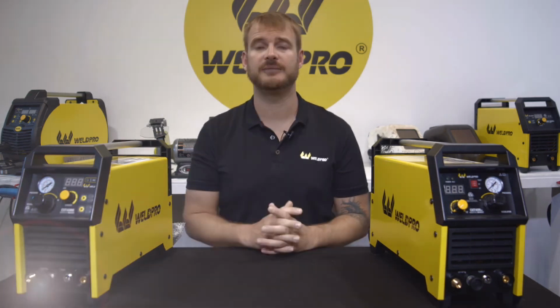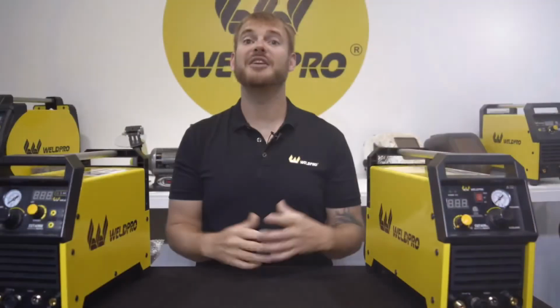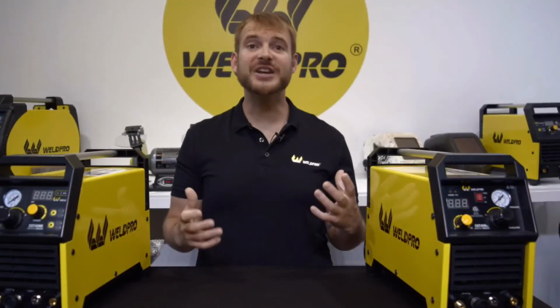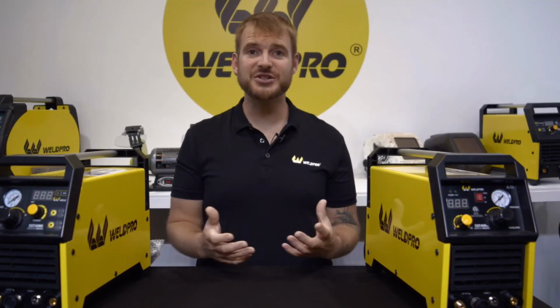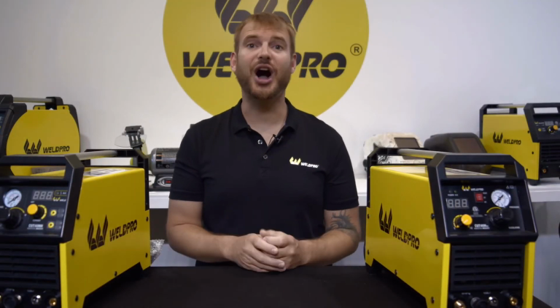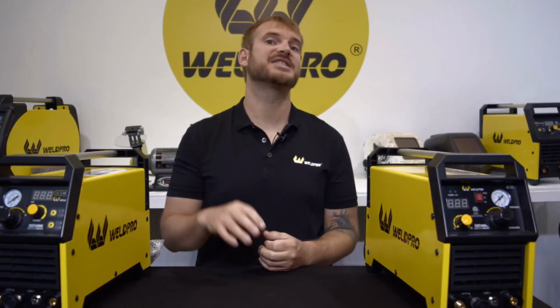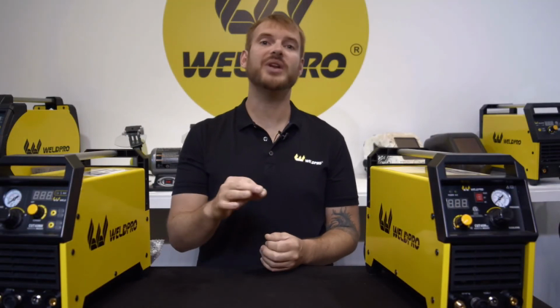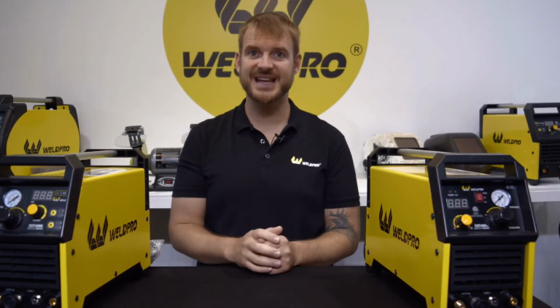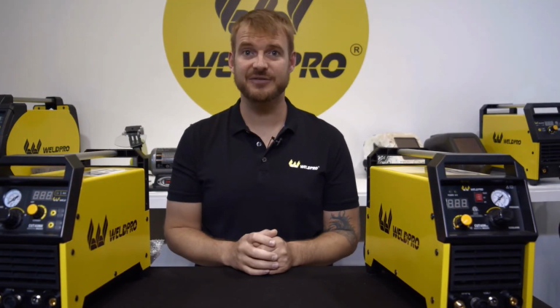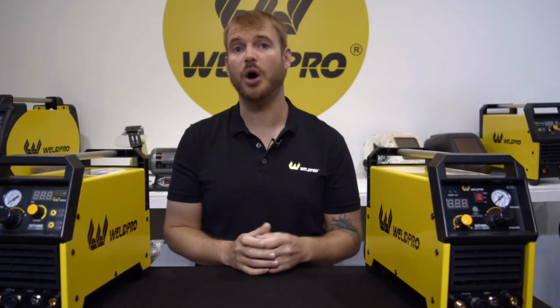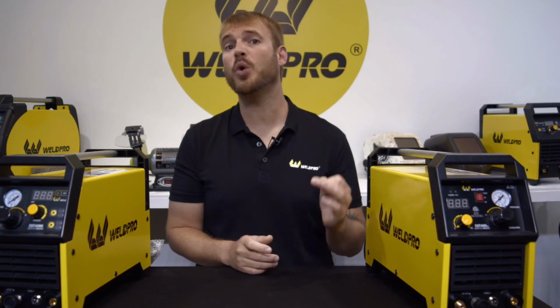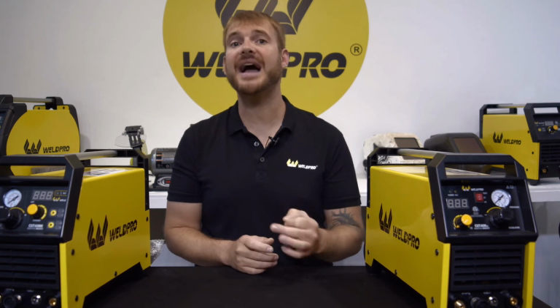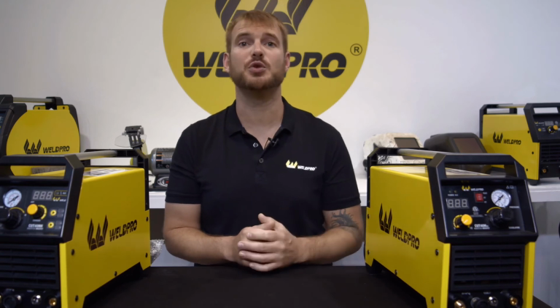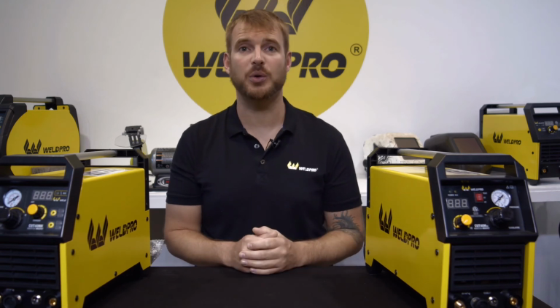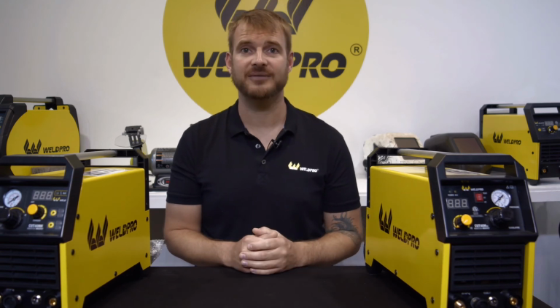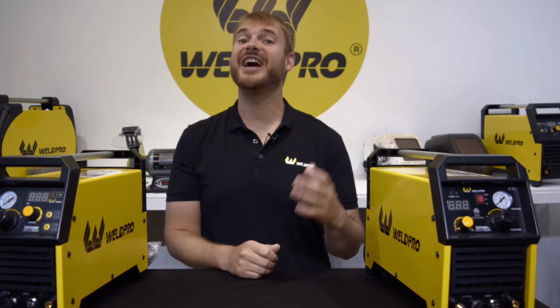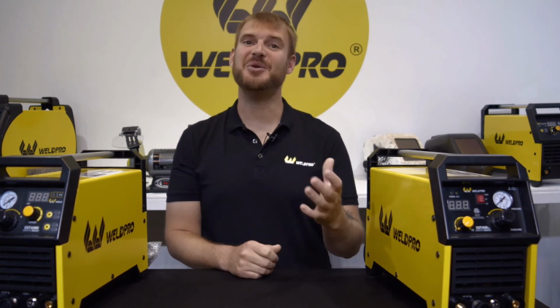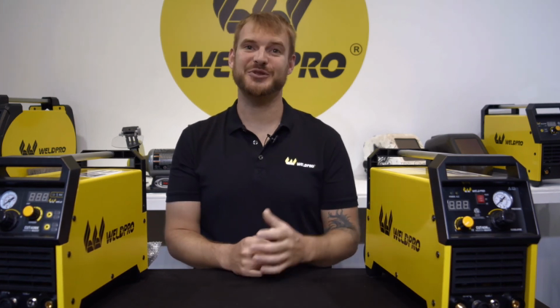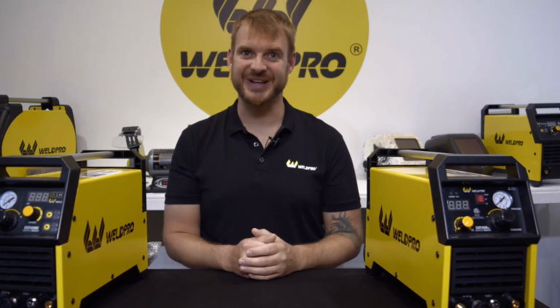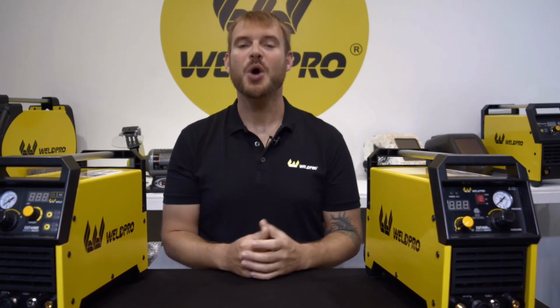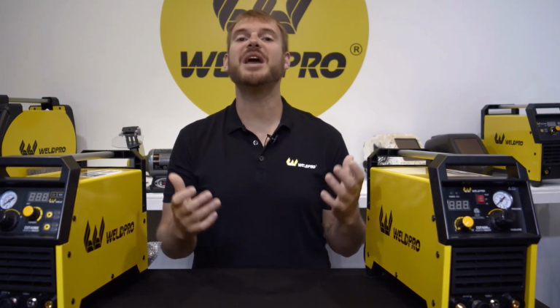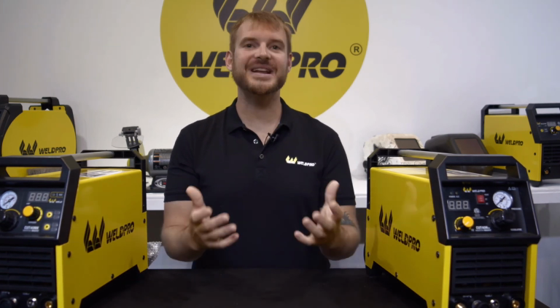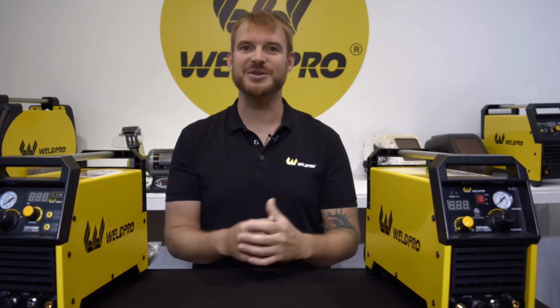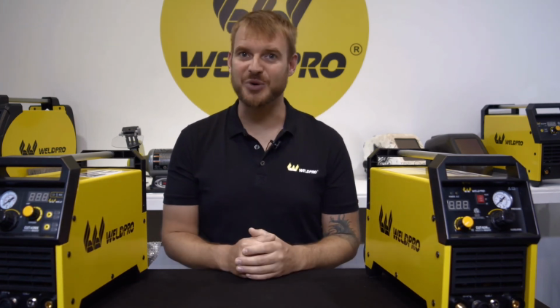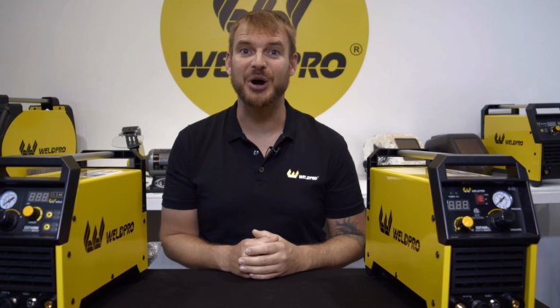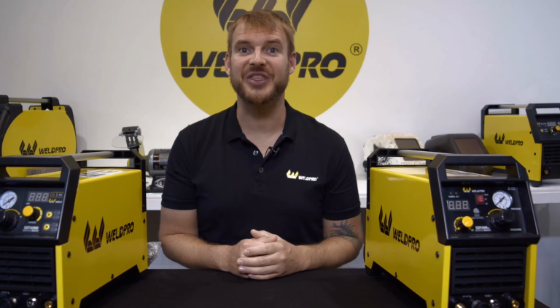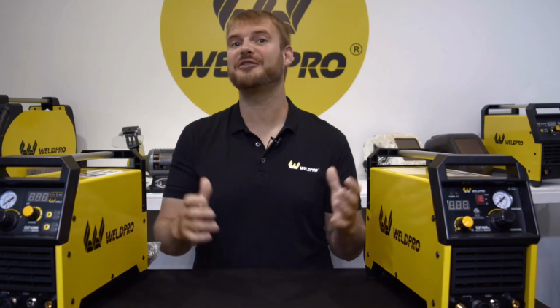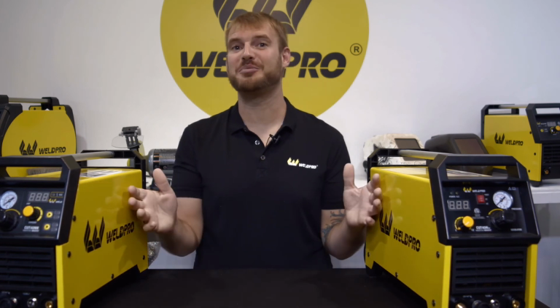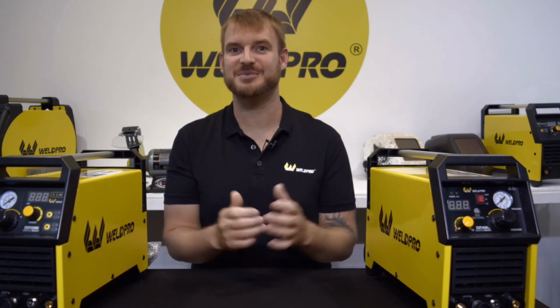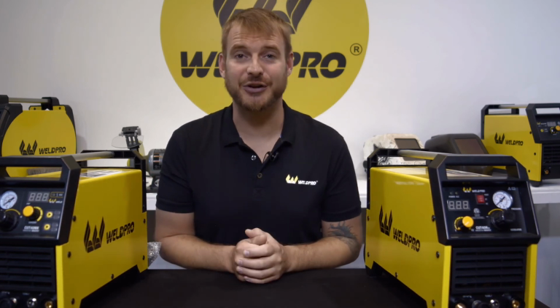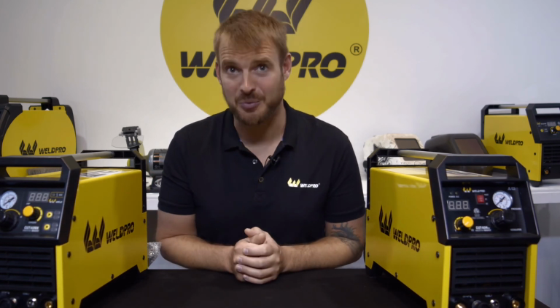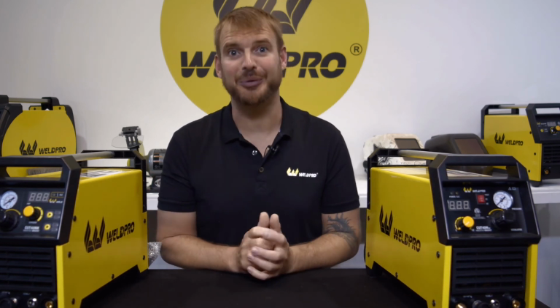If you have any questions or comments, don't hesitate to leave them below and we'll get back to you right away. Thanks so much for tuning in — we can't wait to see what you all build with the Cut 40 plasma cutters from Weldpro.